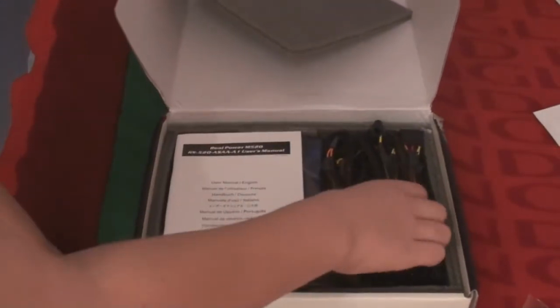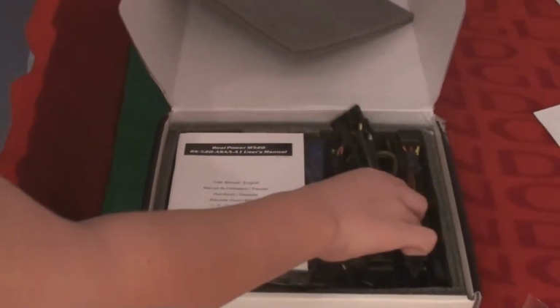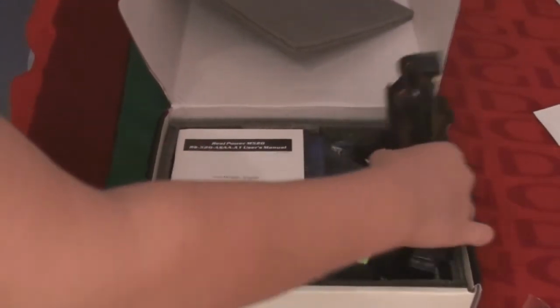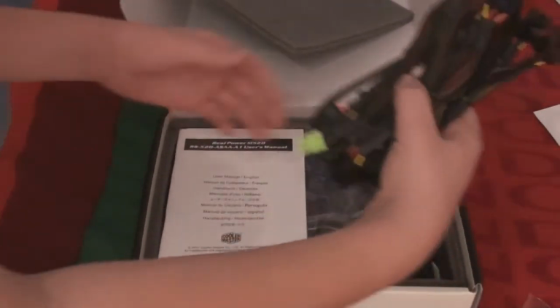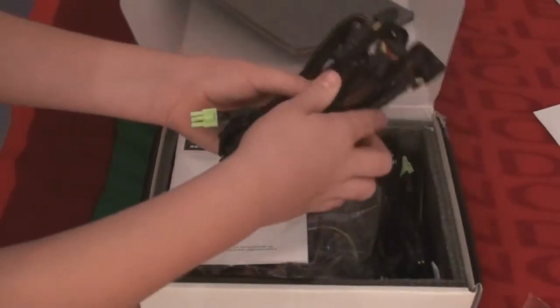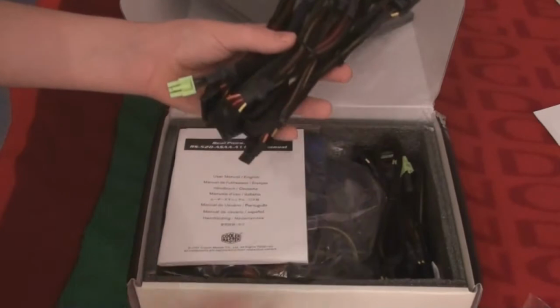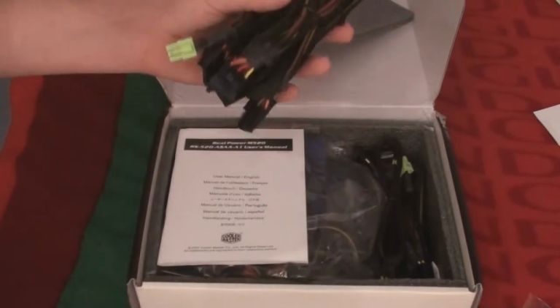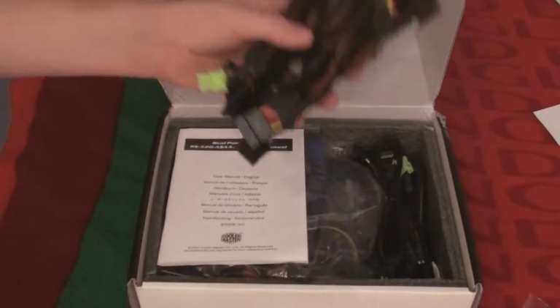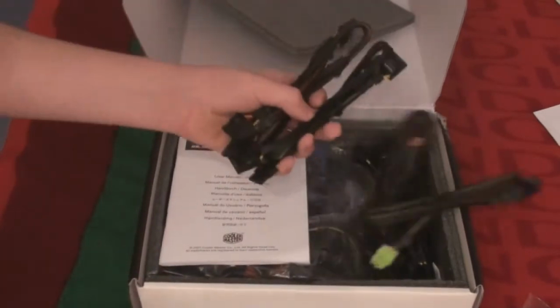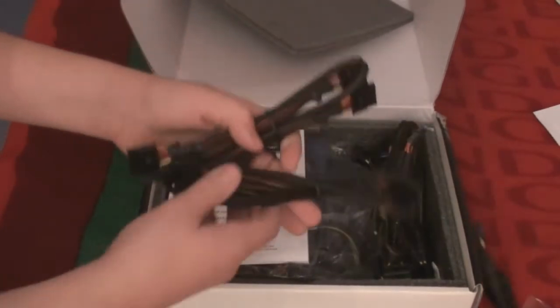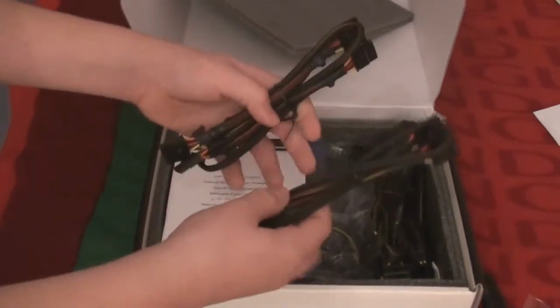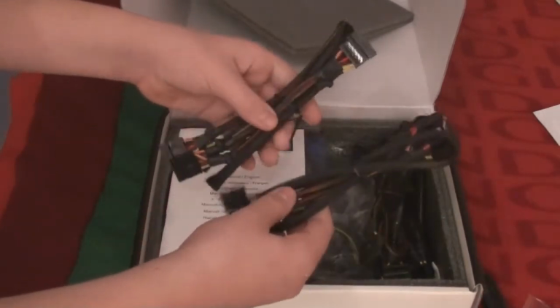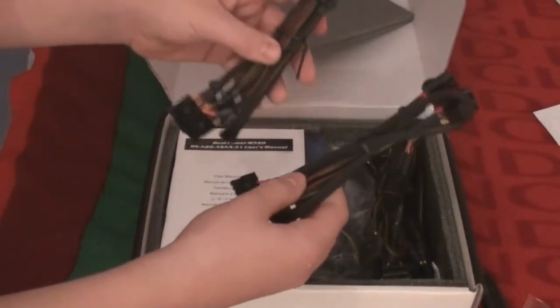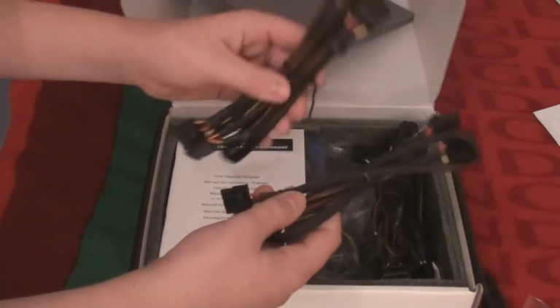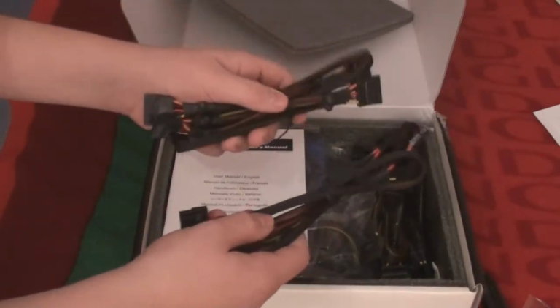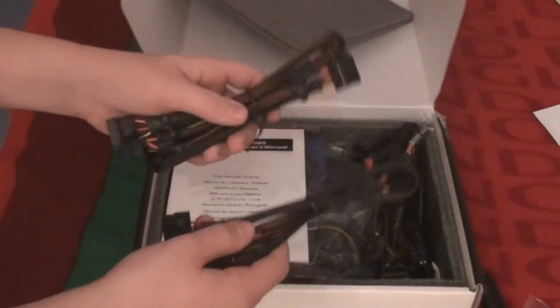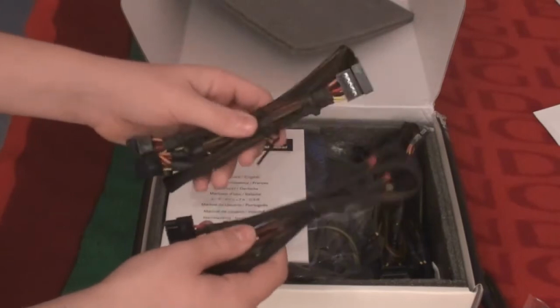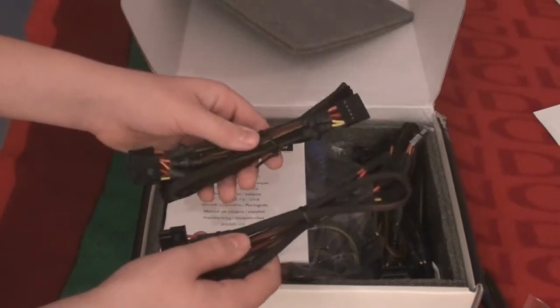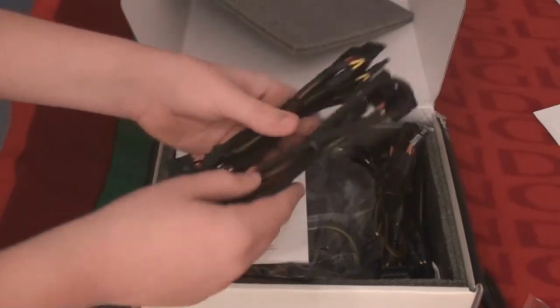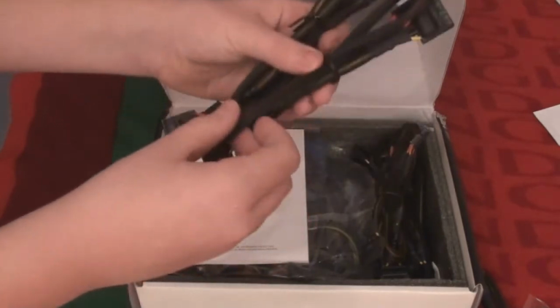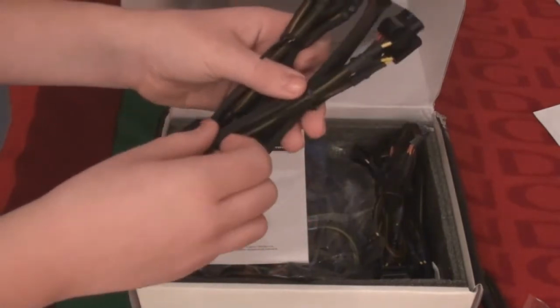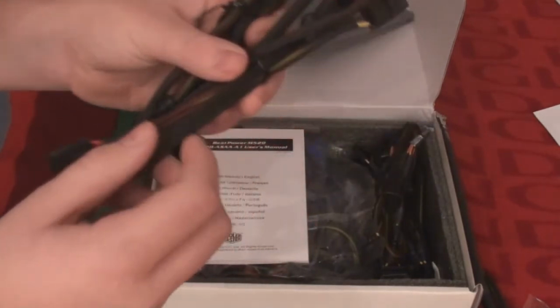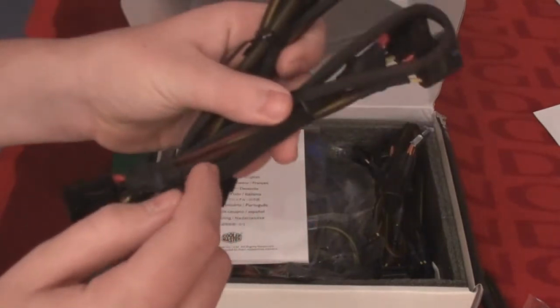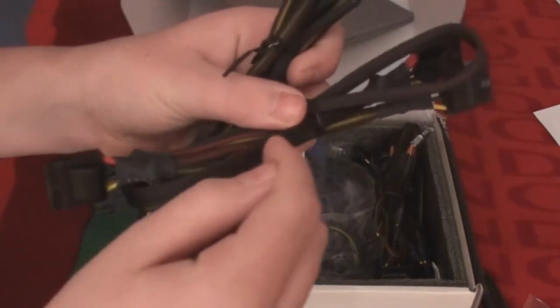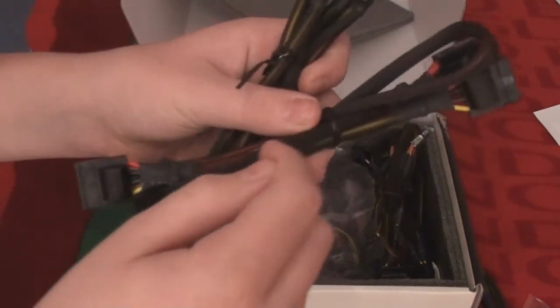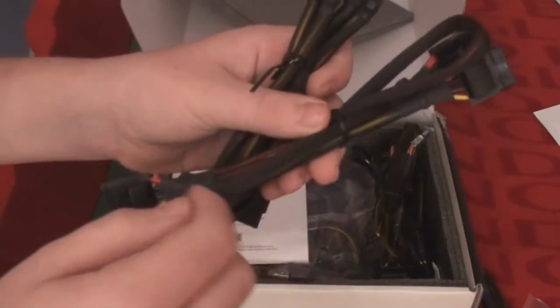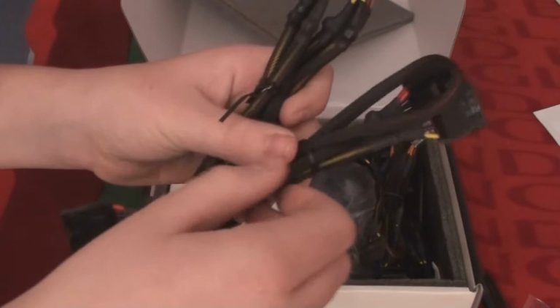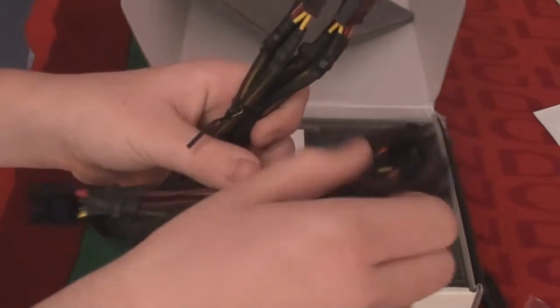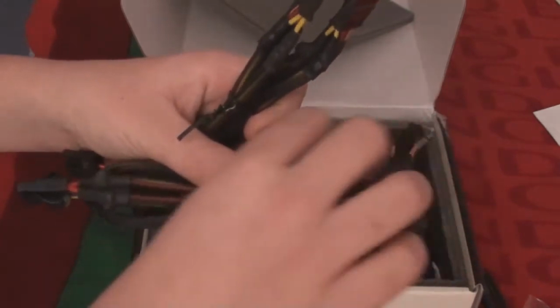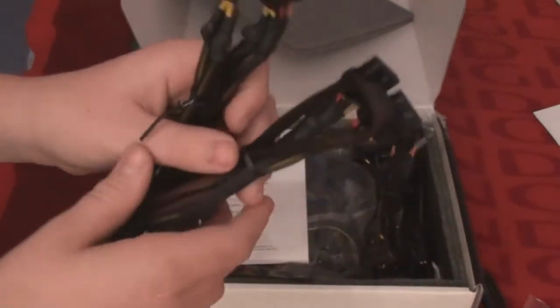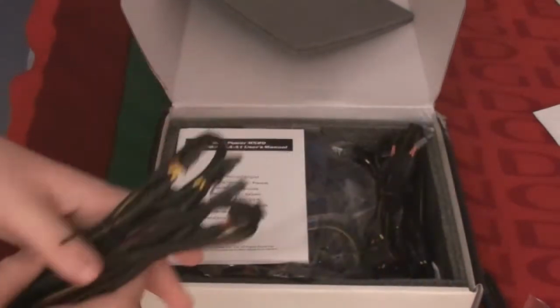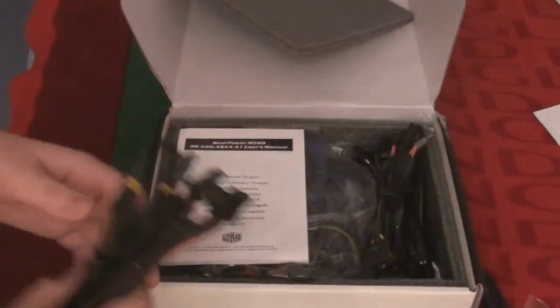Here you've got your modular cables. Modular, in case you don't know, basically means if you don't need them you don't have to have them plugged into your power supply. They're not anything snazzy but they've got this nice black braided covering — very subtle and looks really nice.